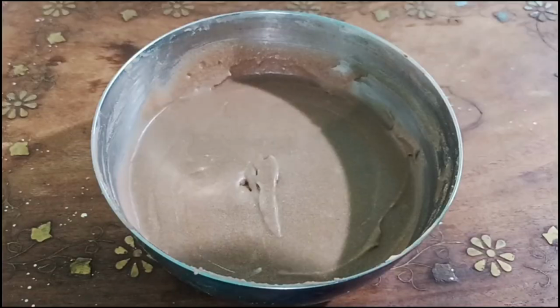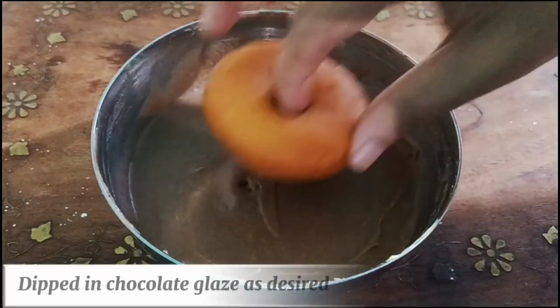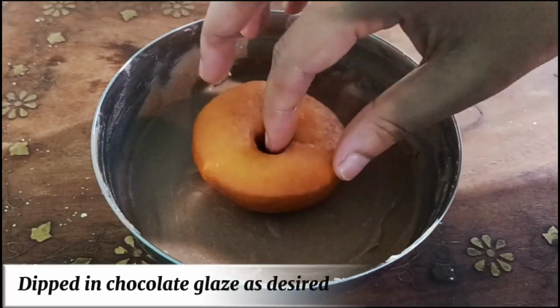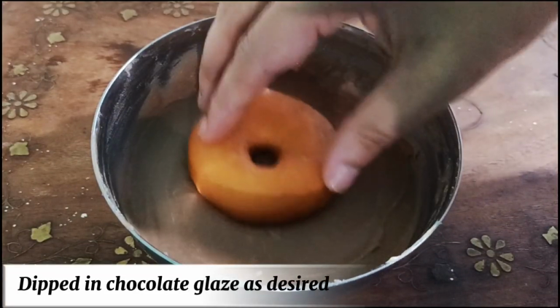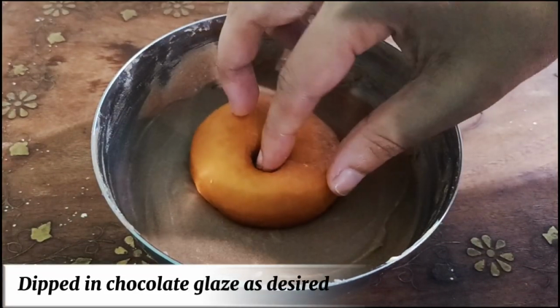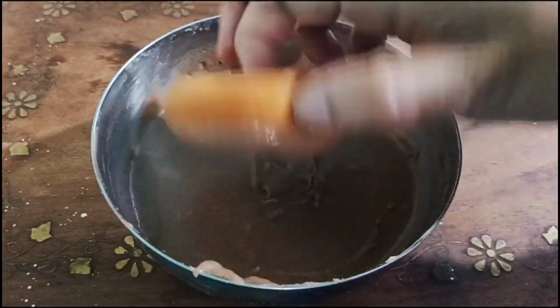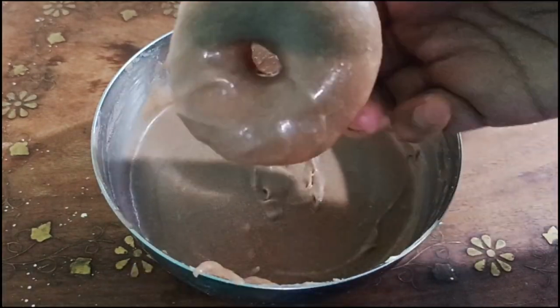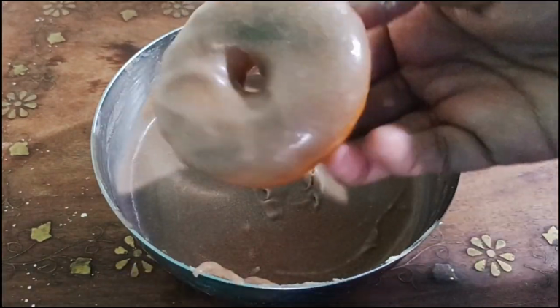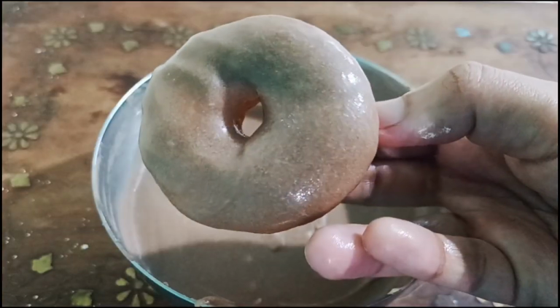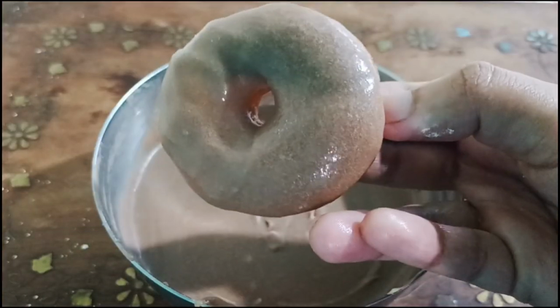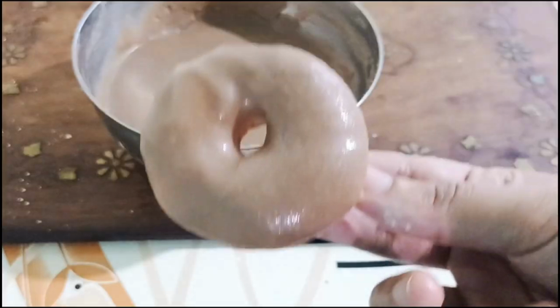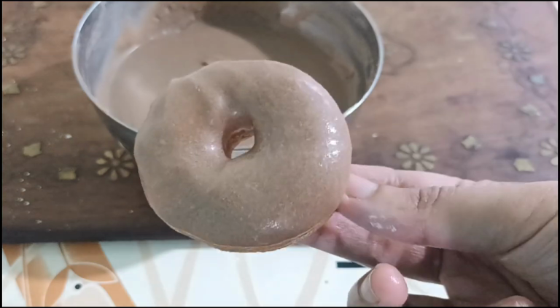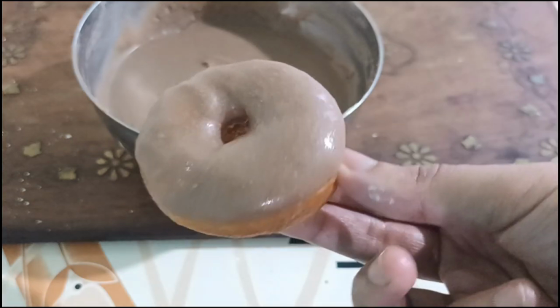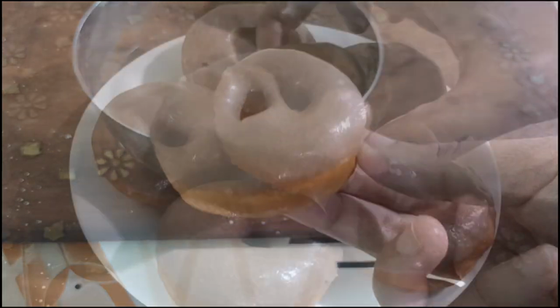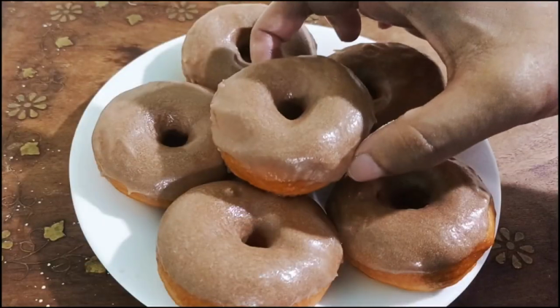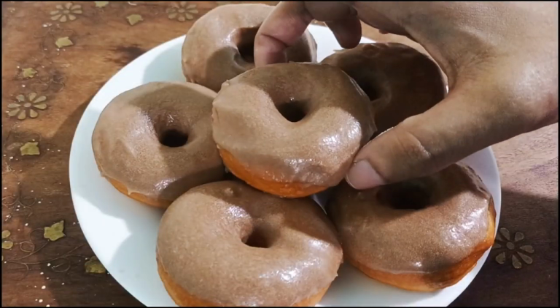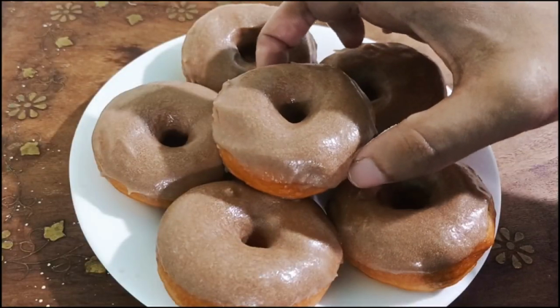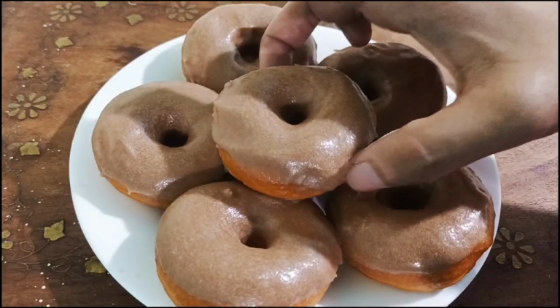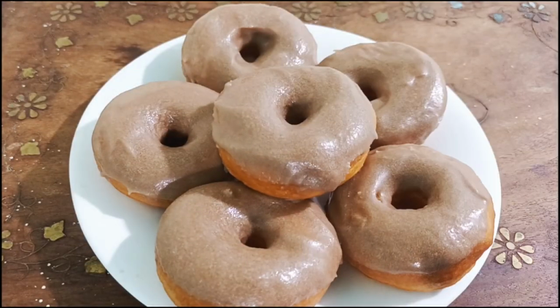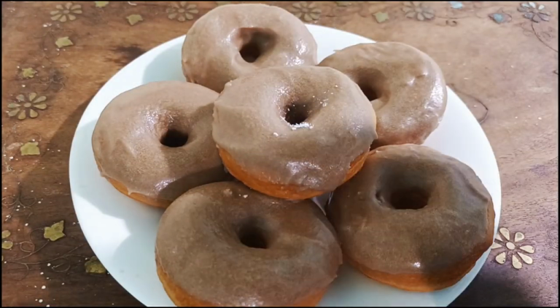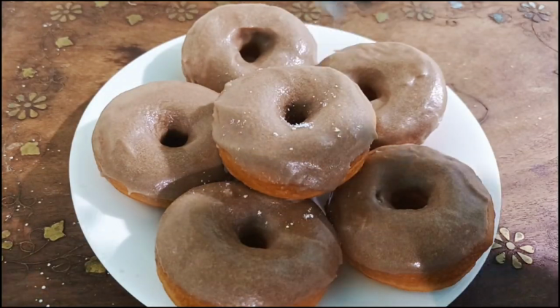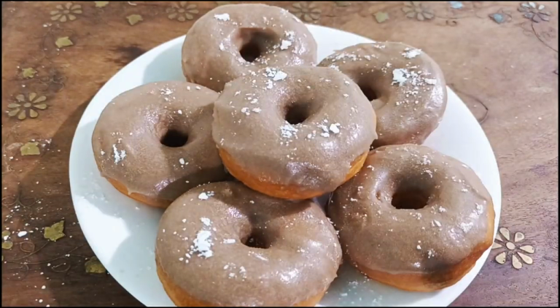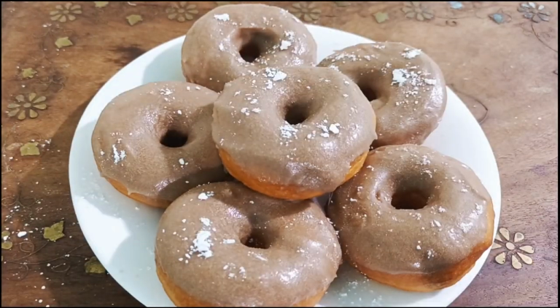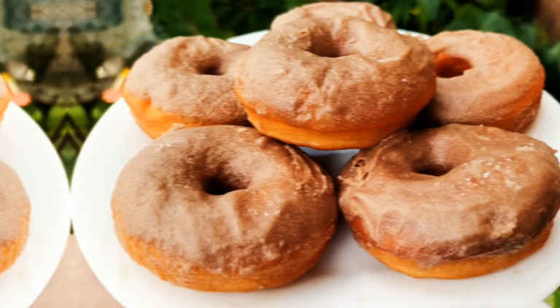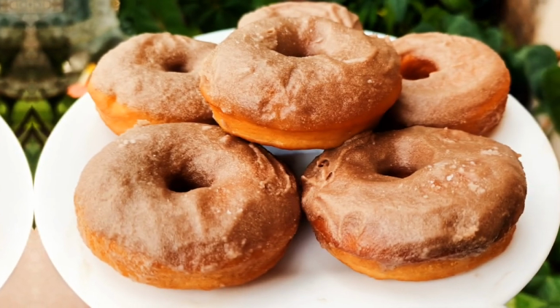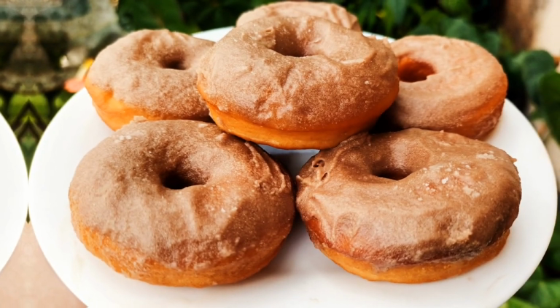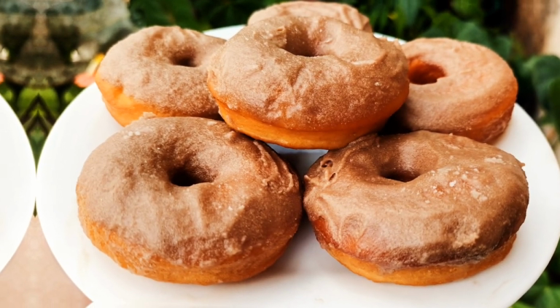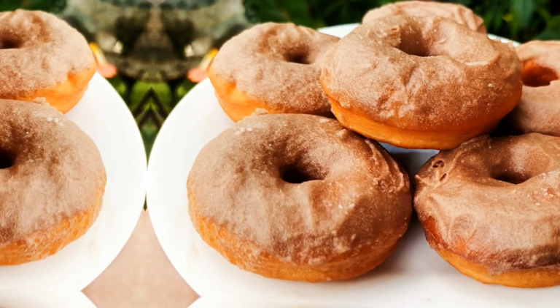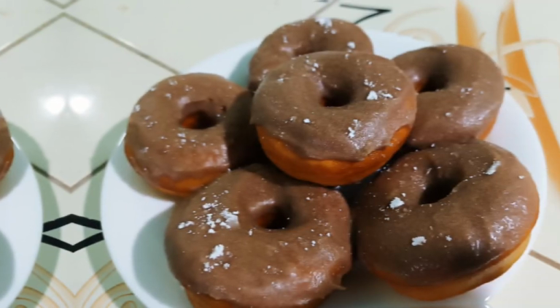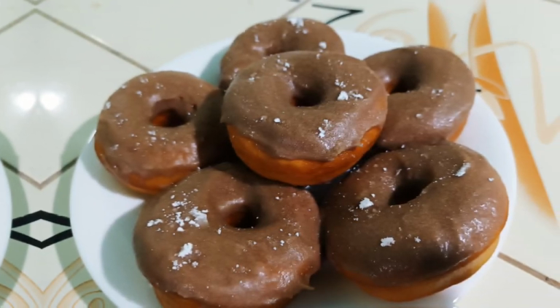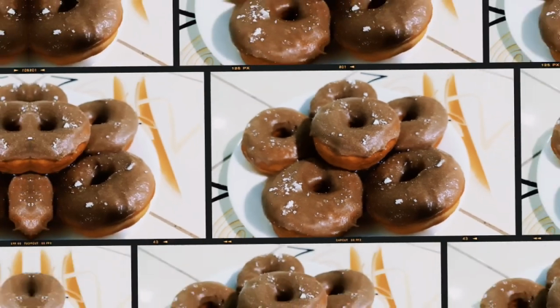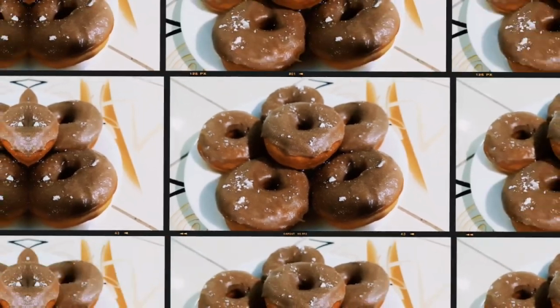Dipped in chocolate glaze as desired. Don't forget to subscribe!